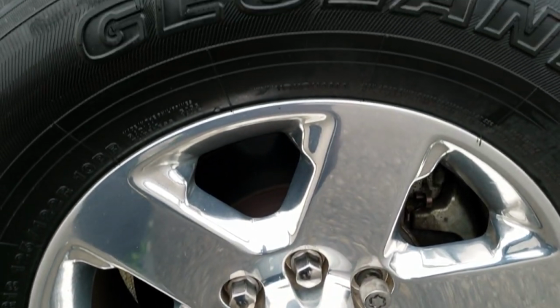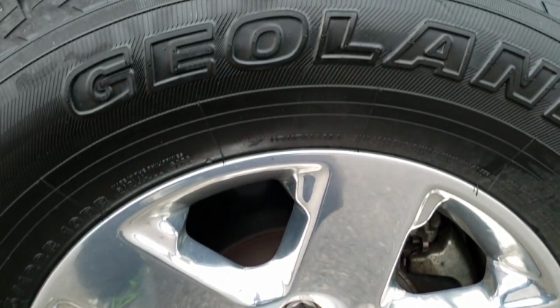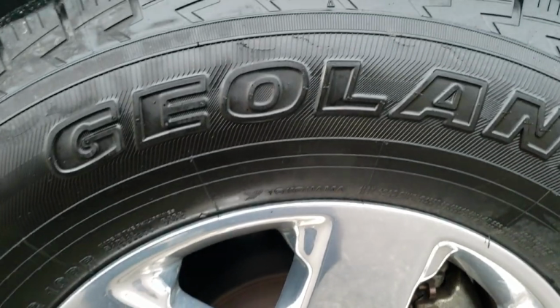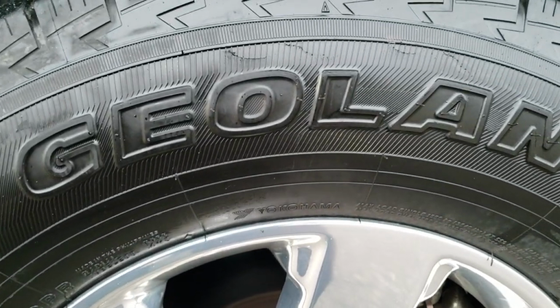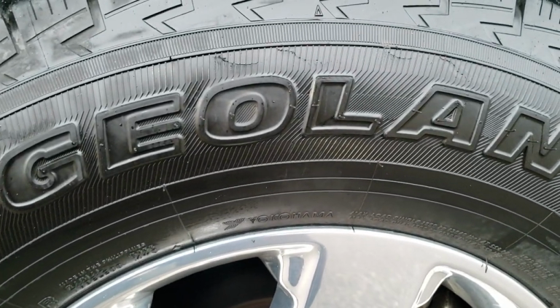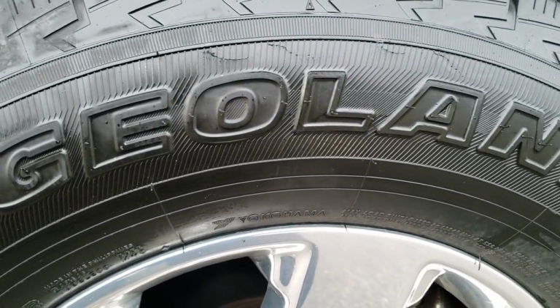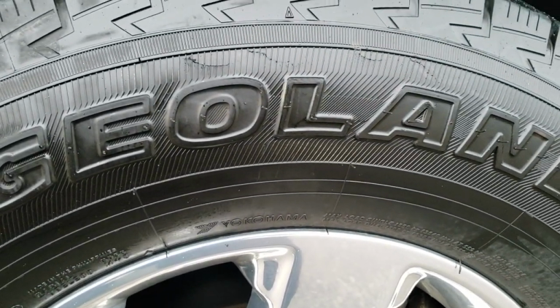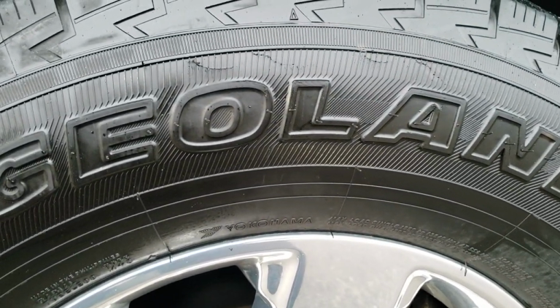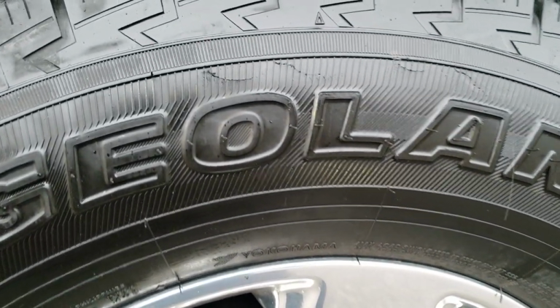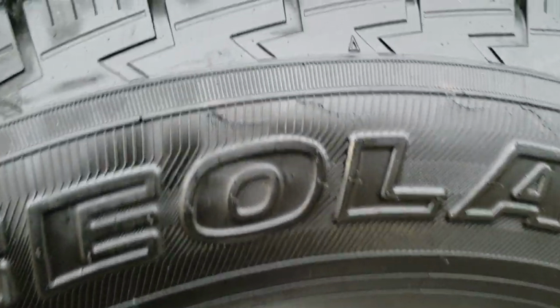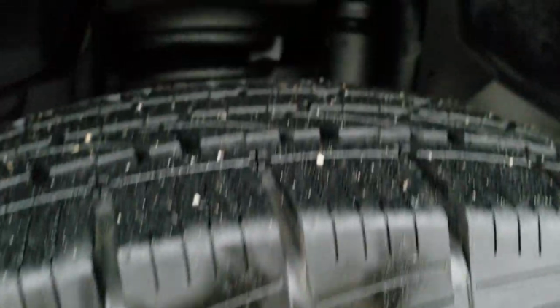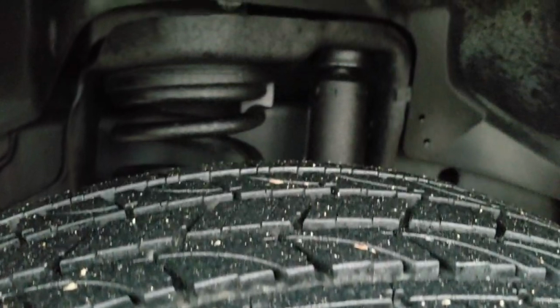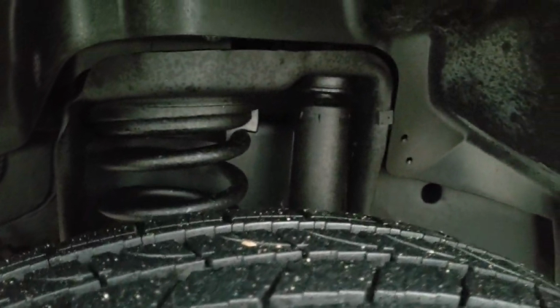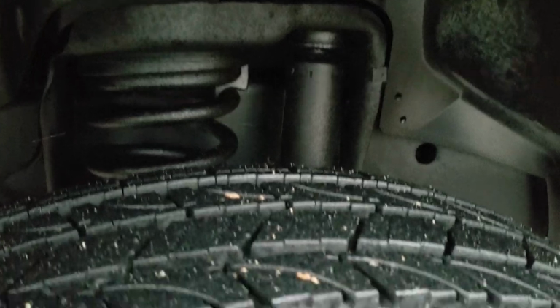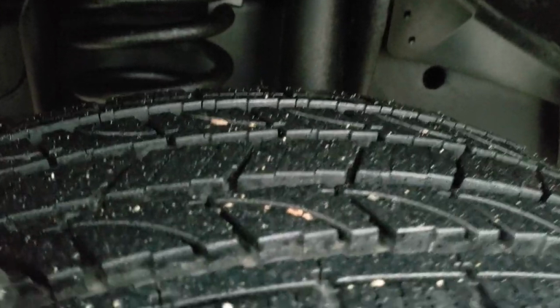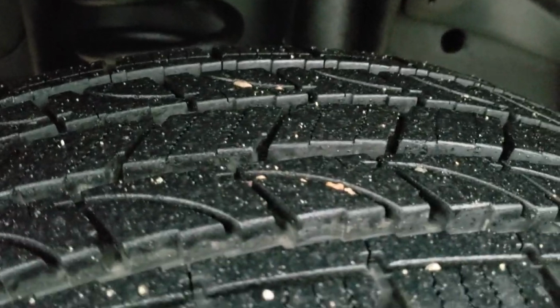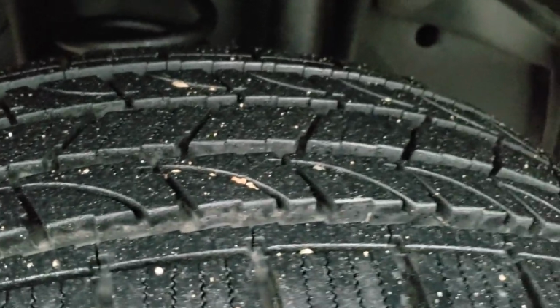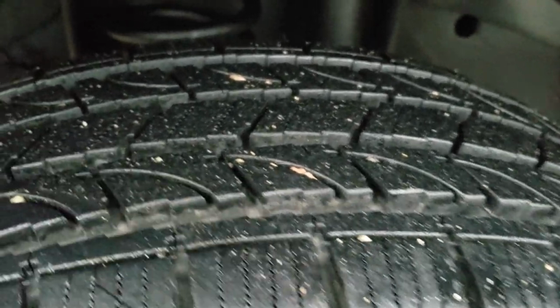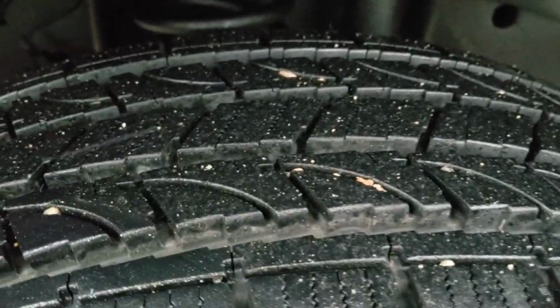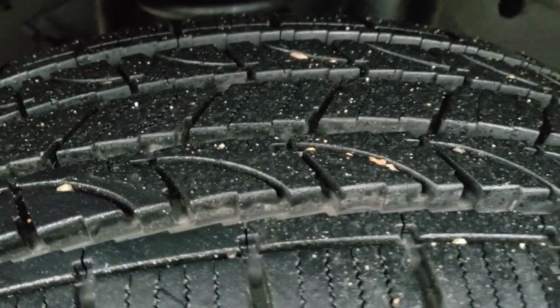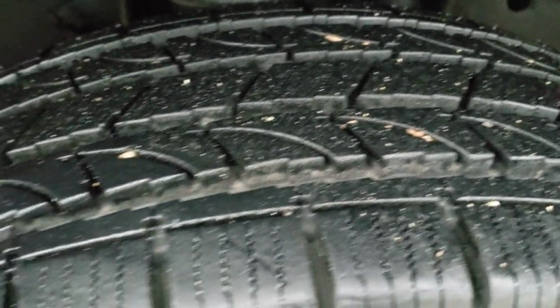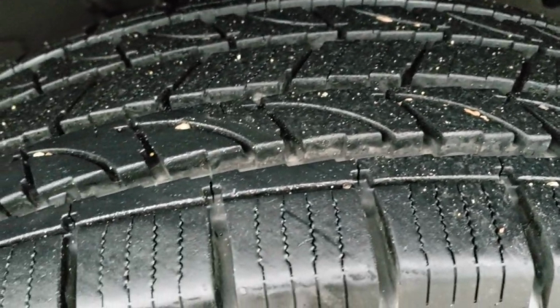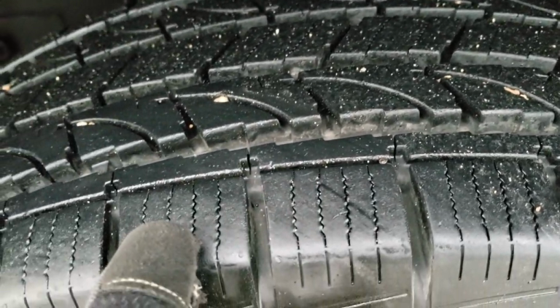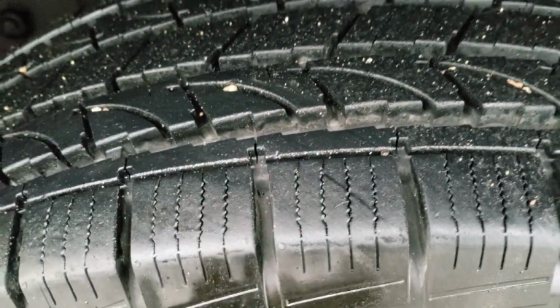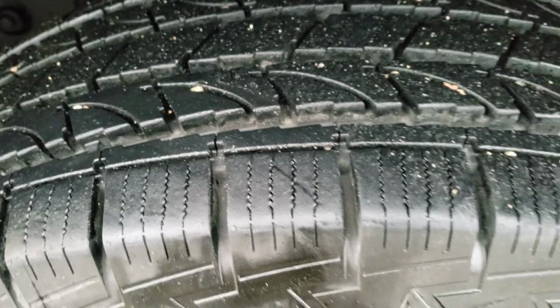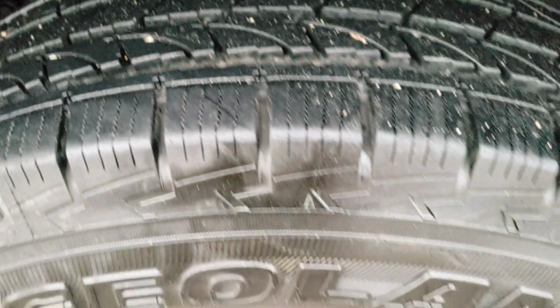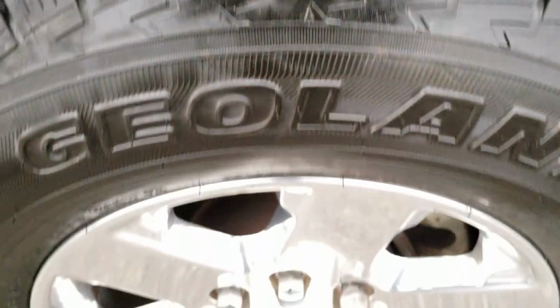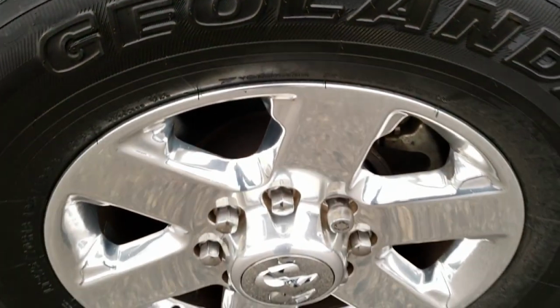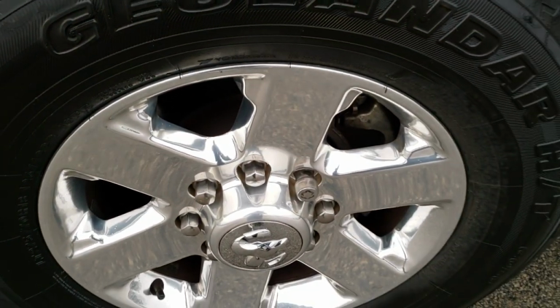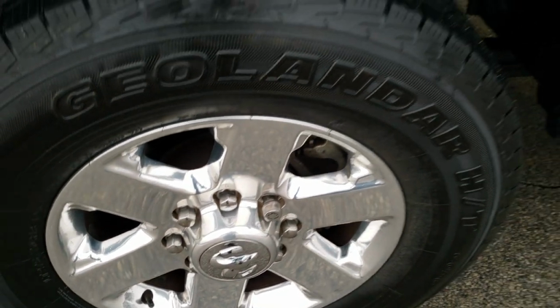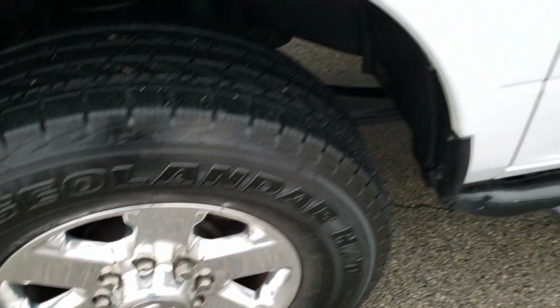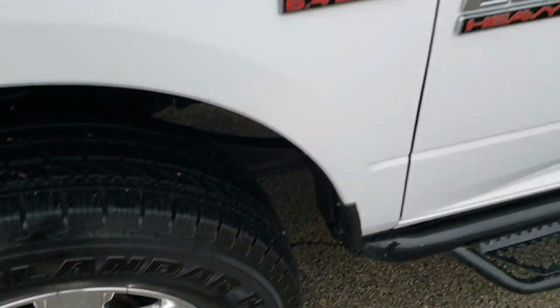This one has like-new Yokohama Geolander LT275/70R18 tires and they have just about all the tread left — very new tires, you can still see the little wear knobs on them. It has polished aluminum 18-inch rims.